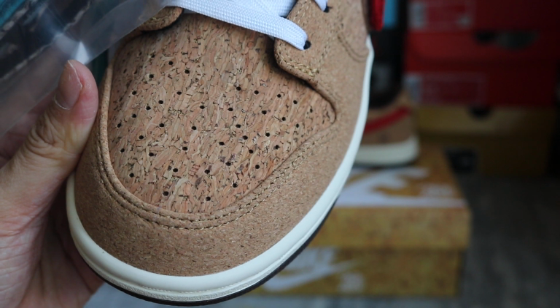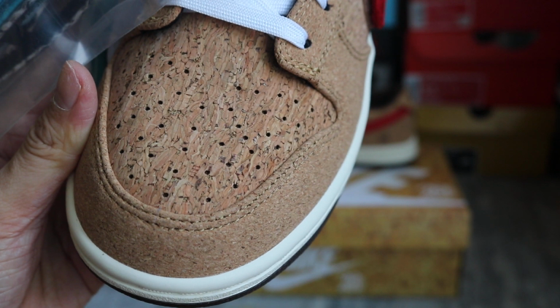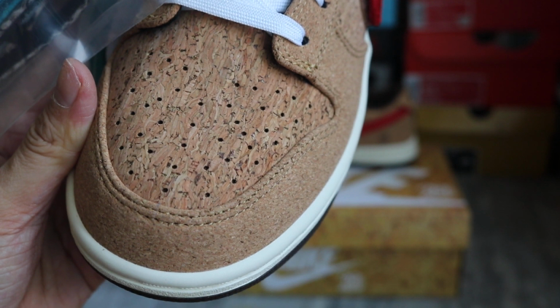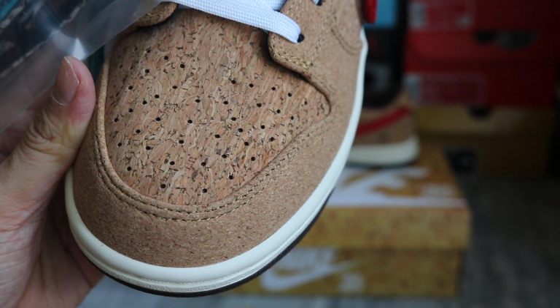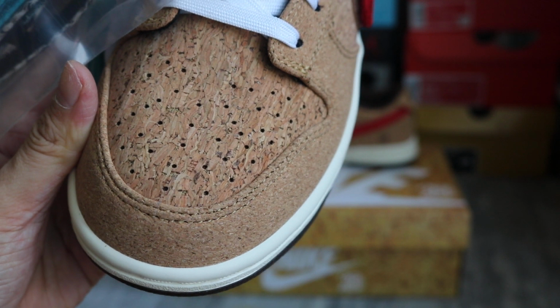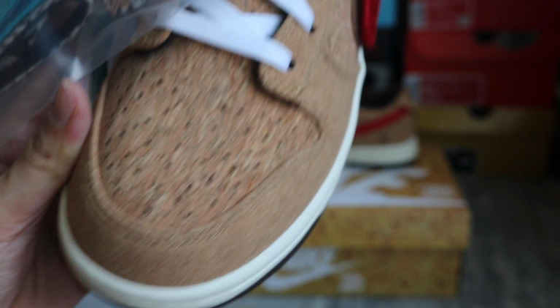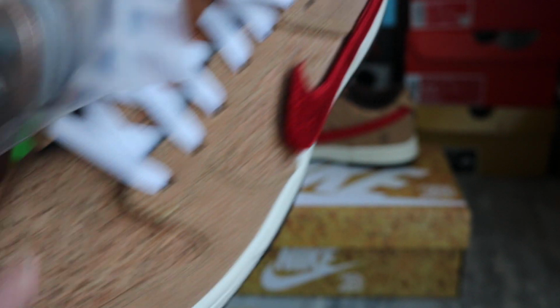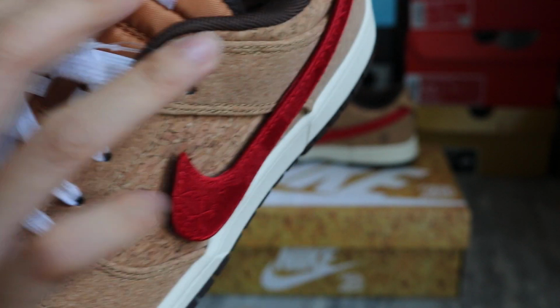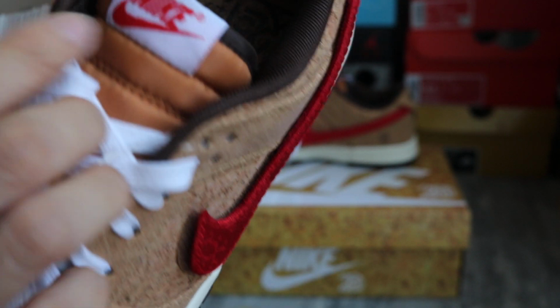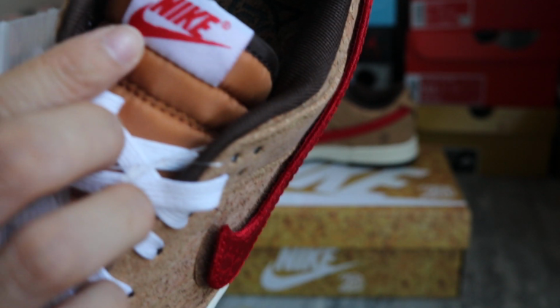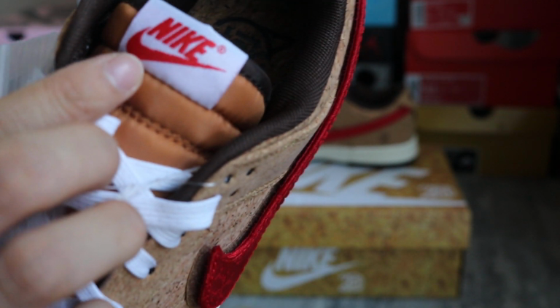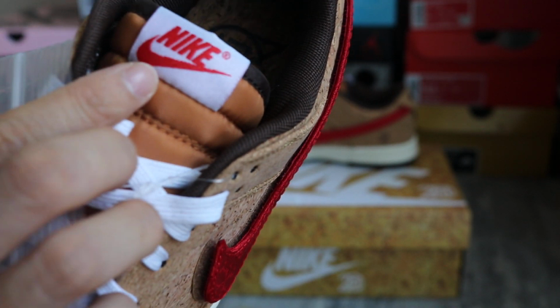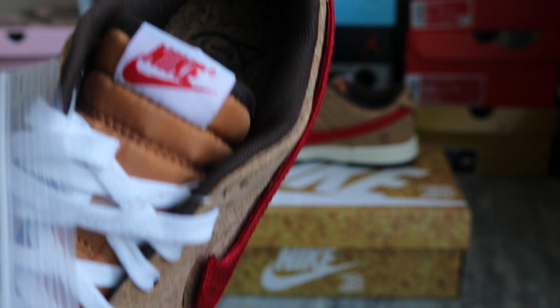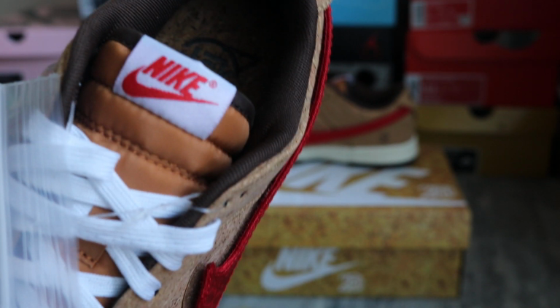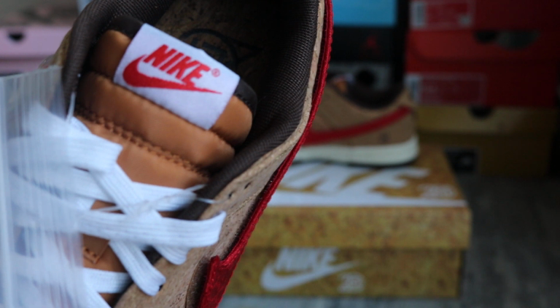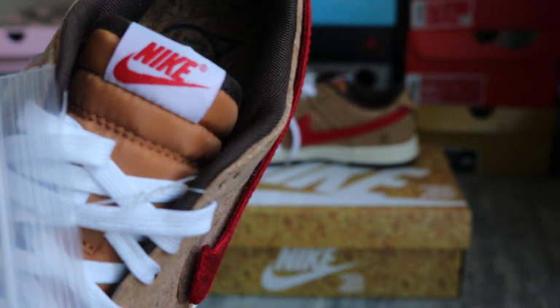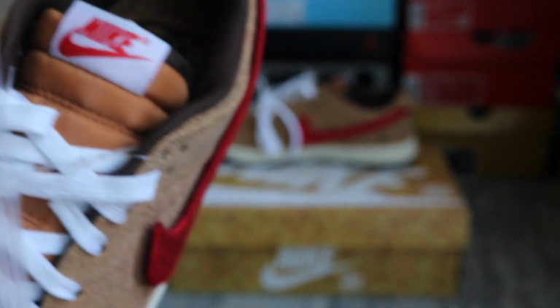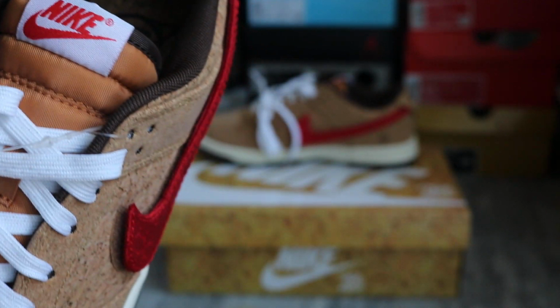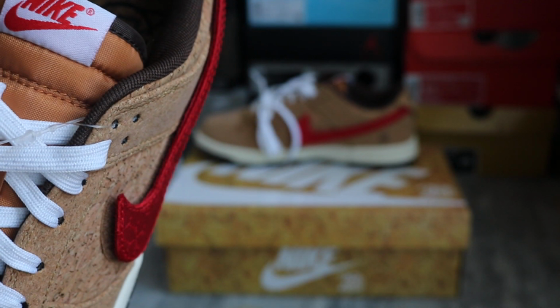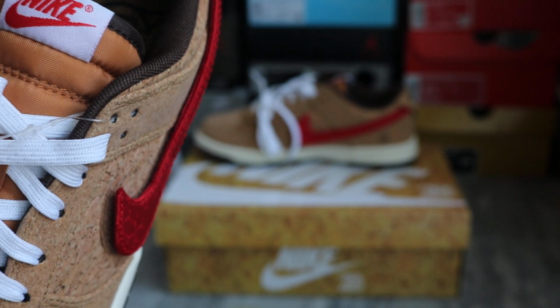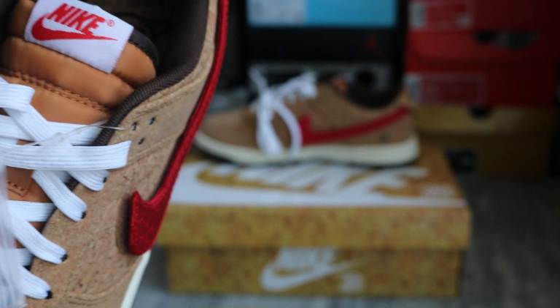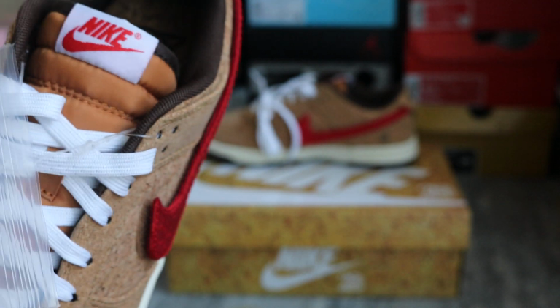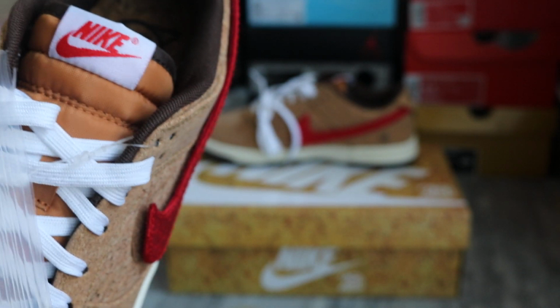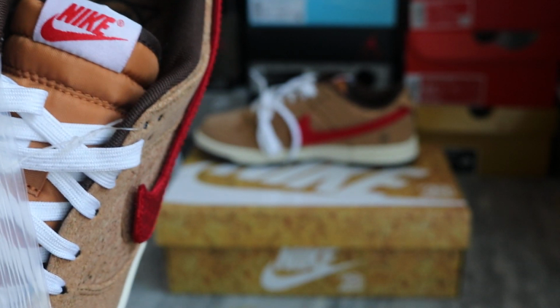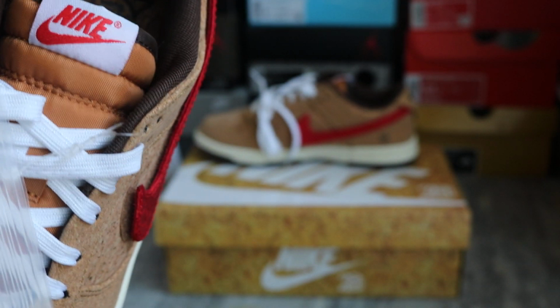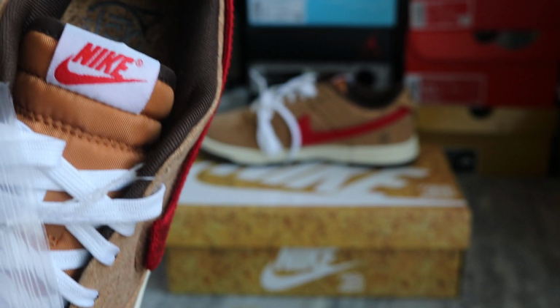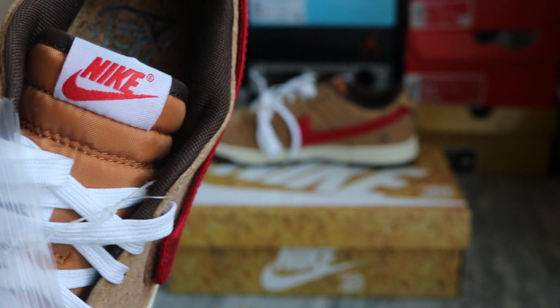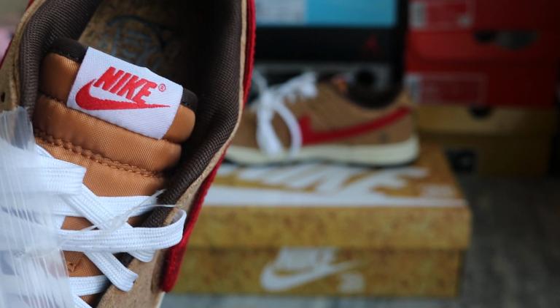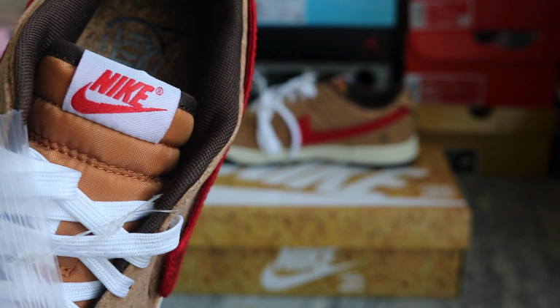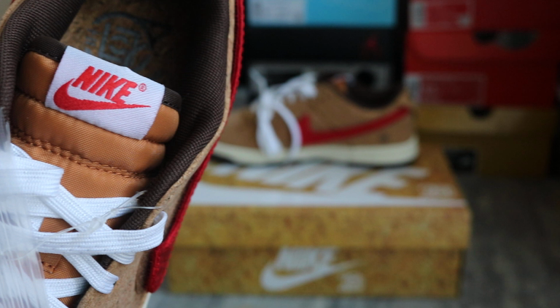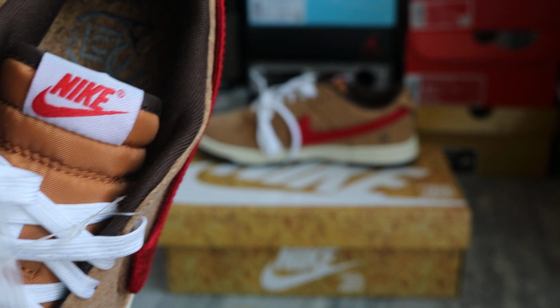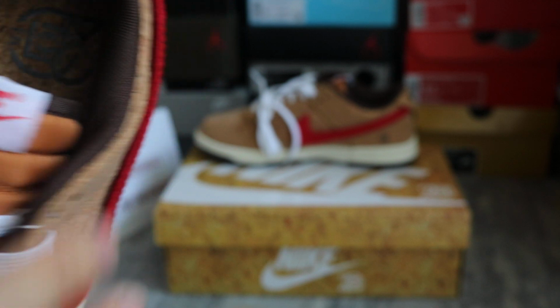It has small holes on the toe box. The cork cut is good. Got the tag — Nike — and Nike logo on the tongue tag.